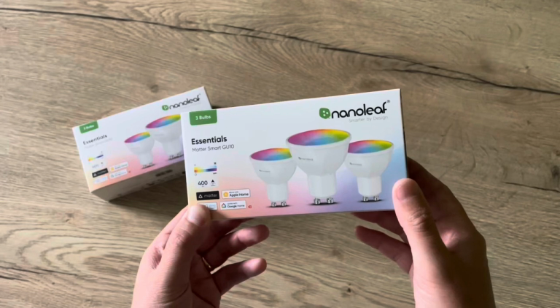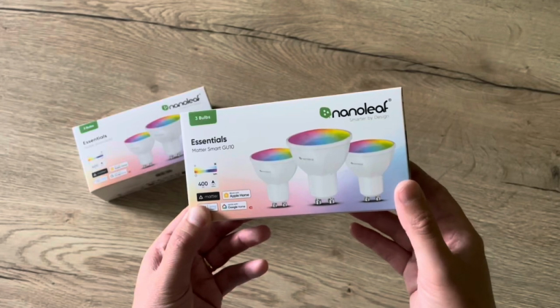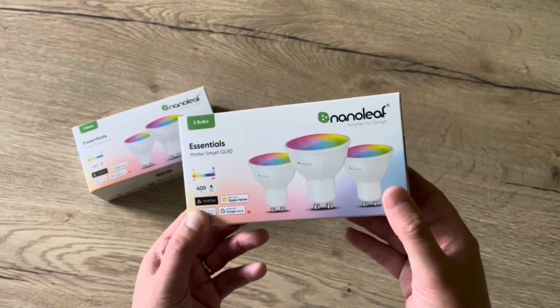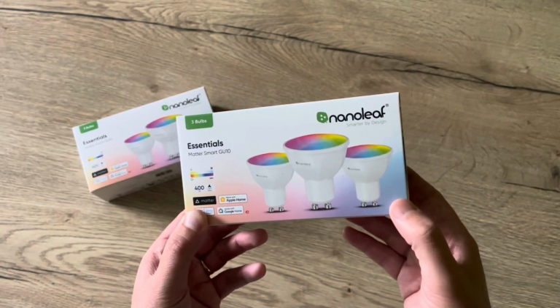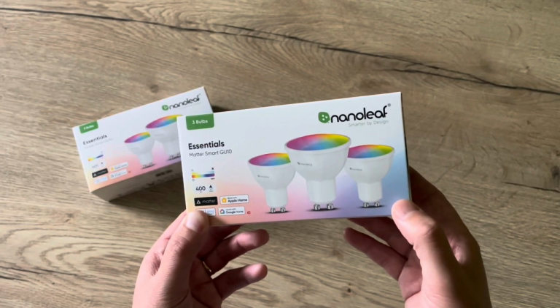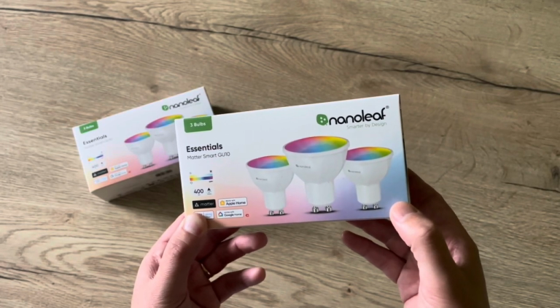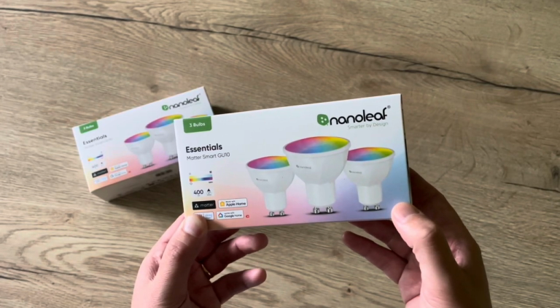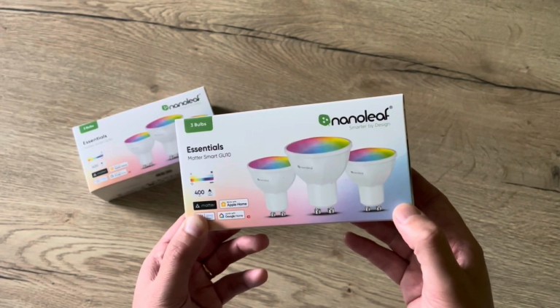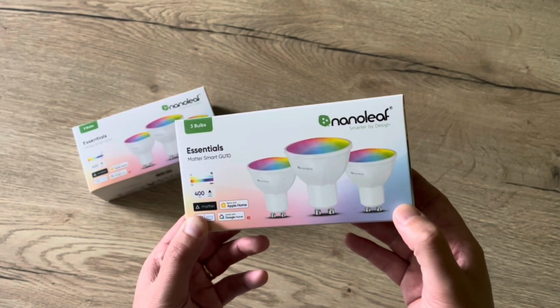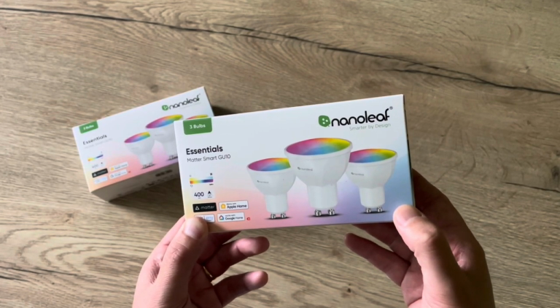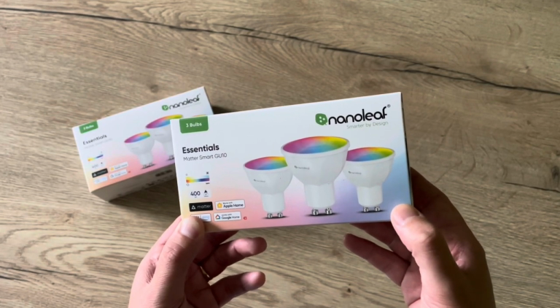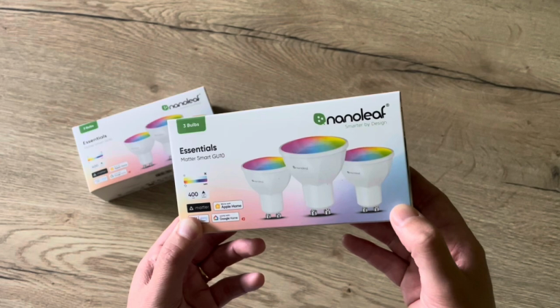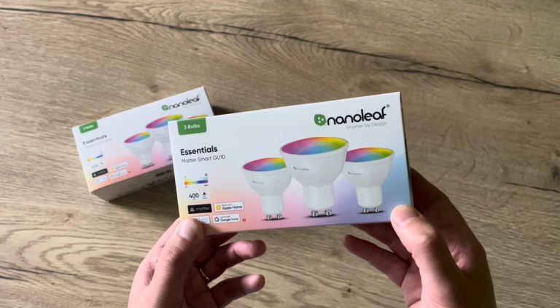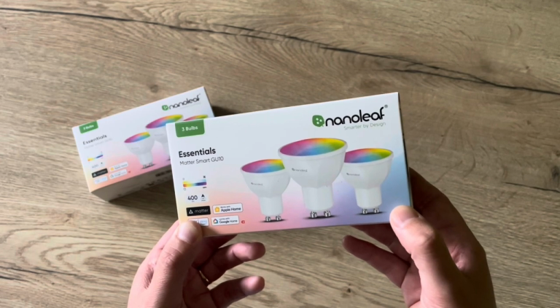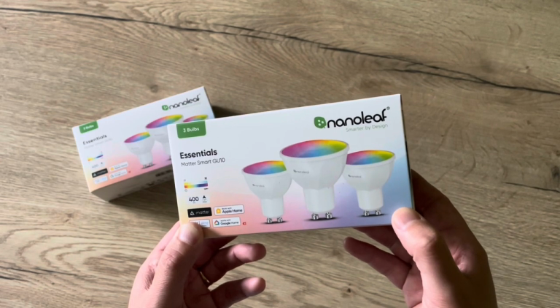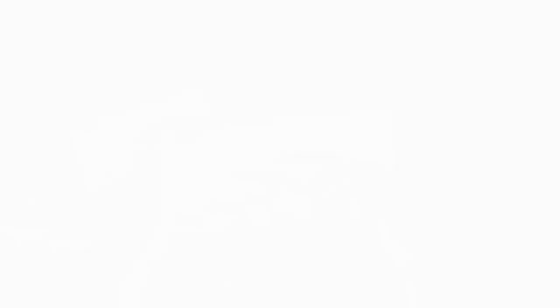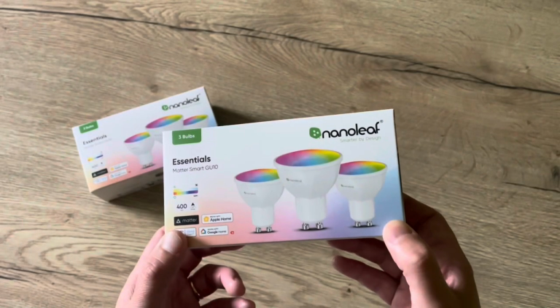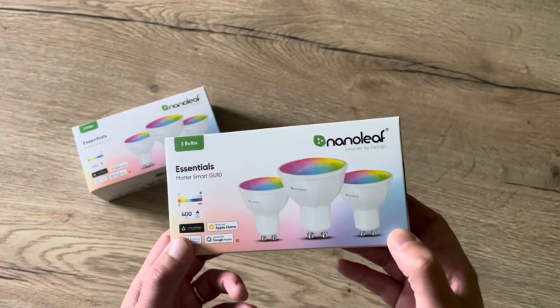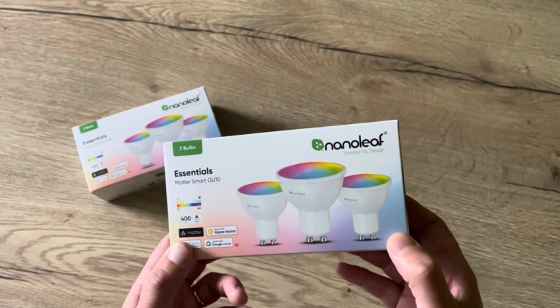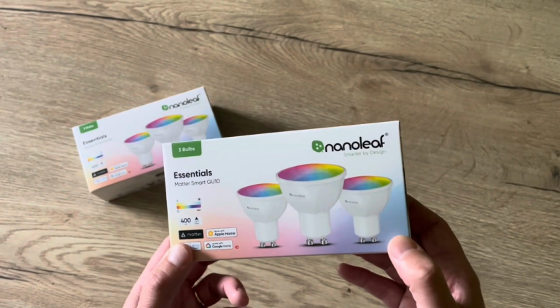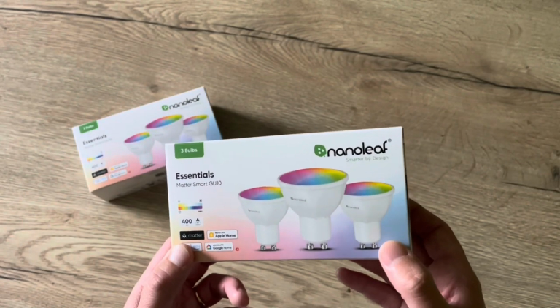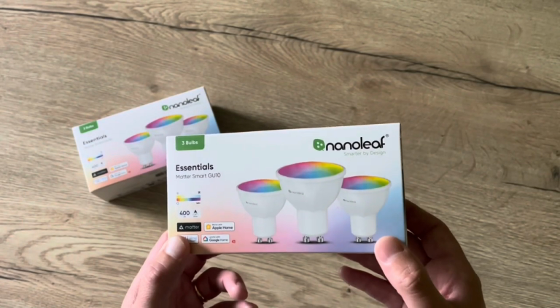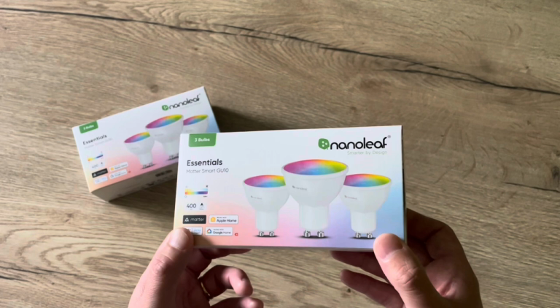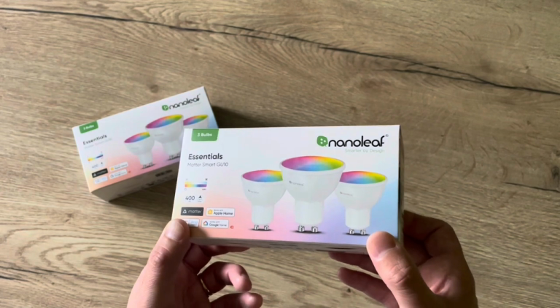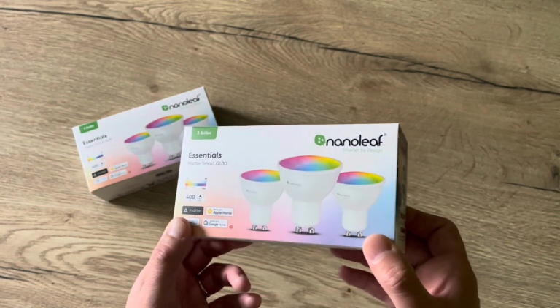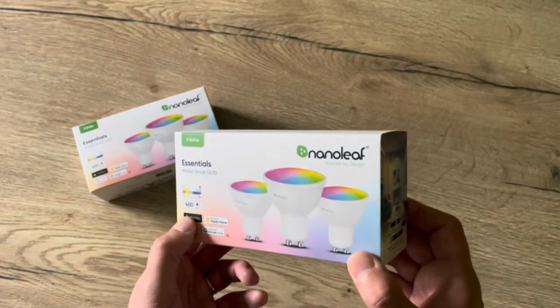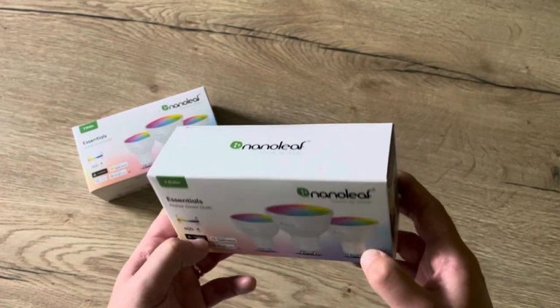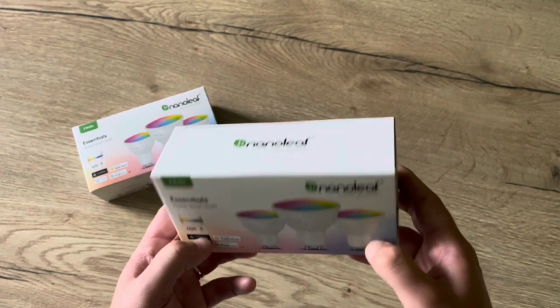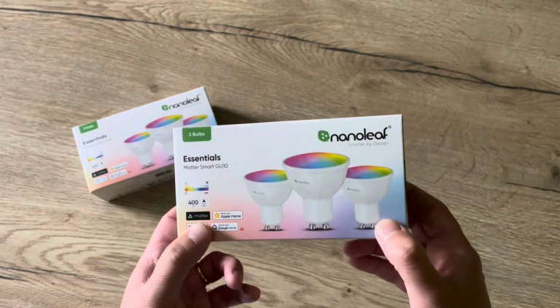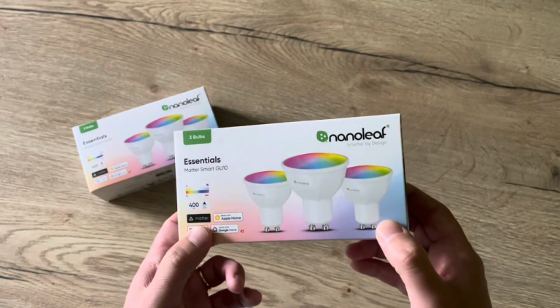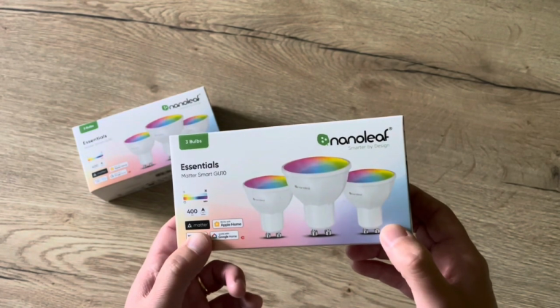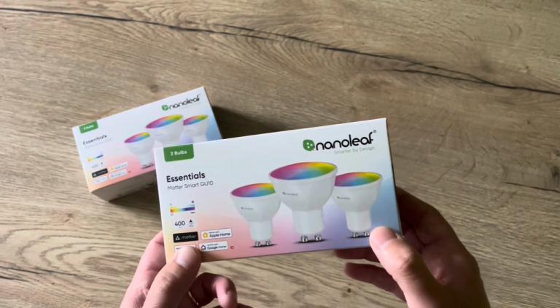Hello friends, today we're going to check into these Nanoleaf Essentials Matter Smart GU10 light bulbs. Welcome to this new video. I have to say that Nanoleaf sent me these smart bulbs to test them and show them on my channel, but as always I give you my honest opinion.